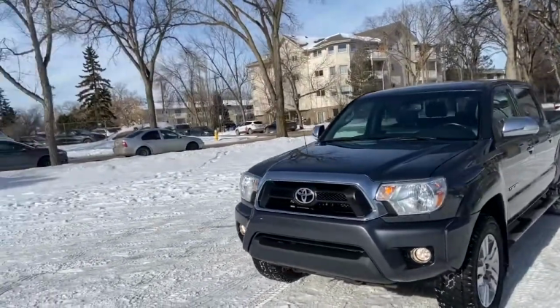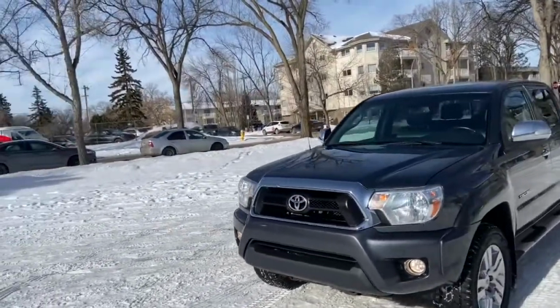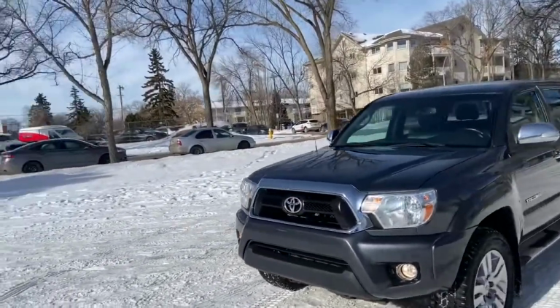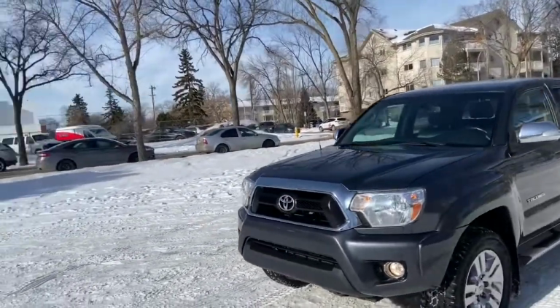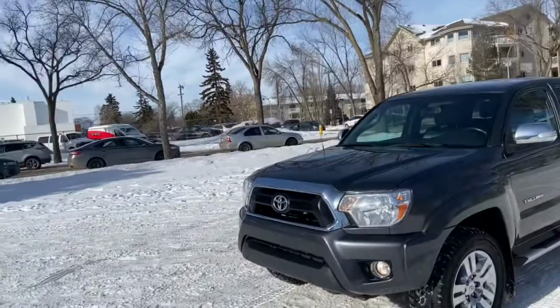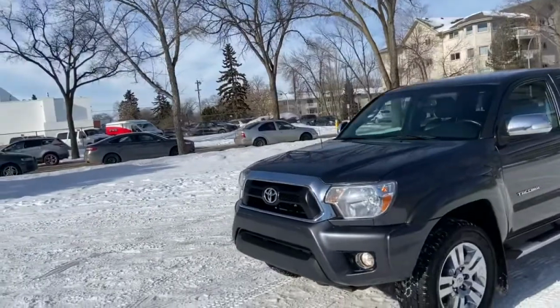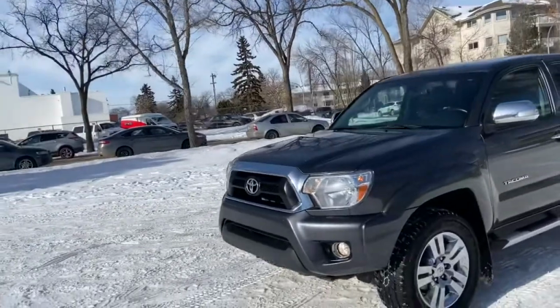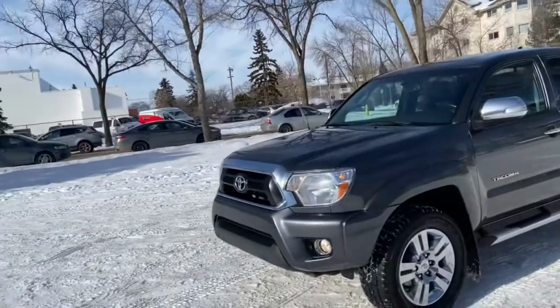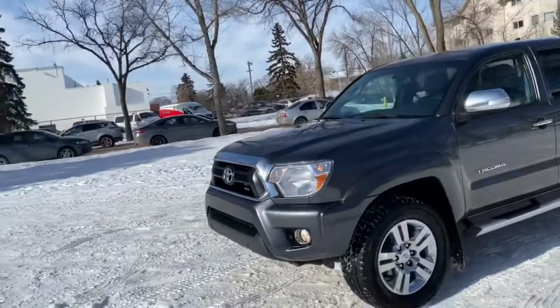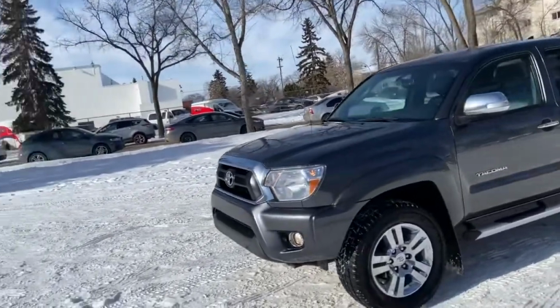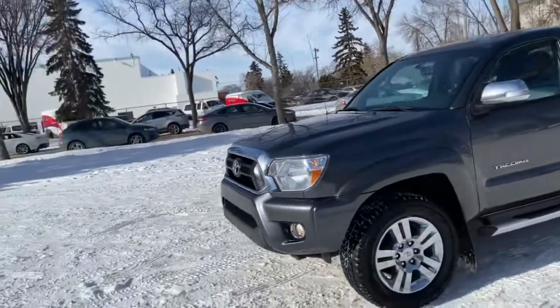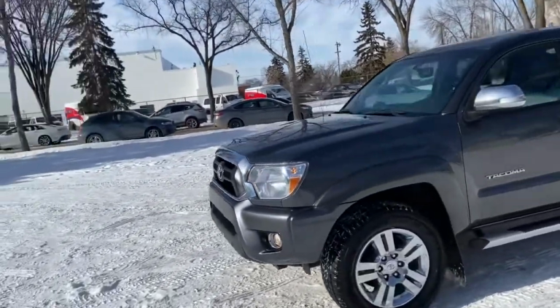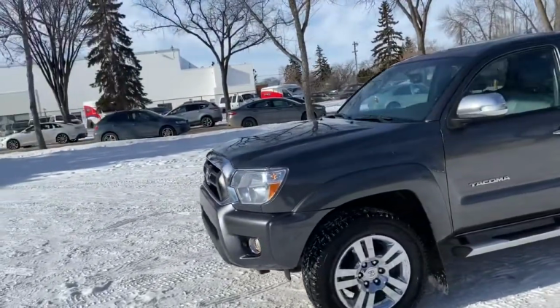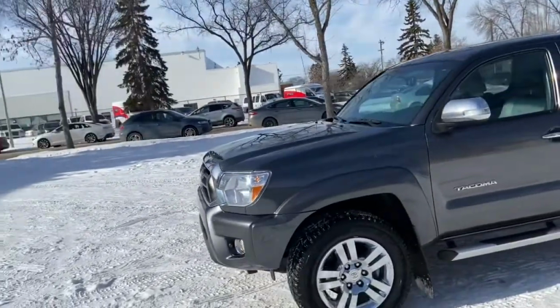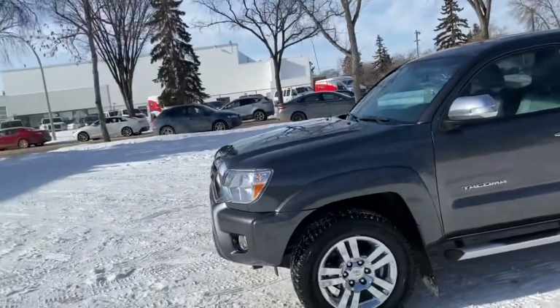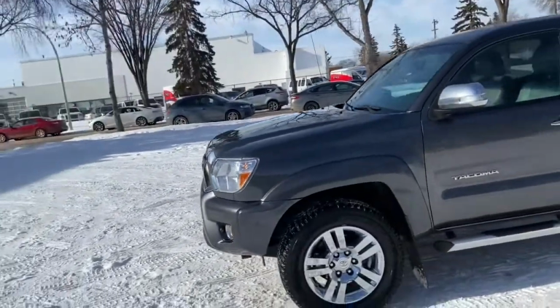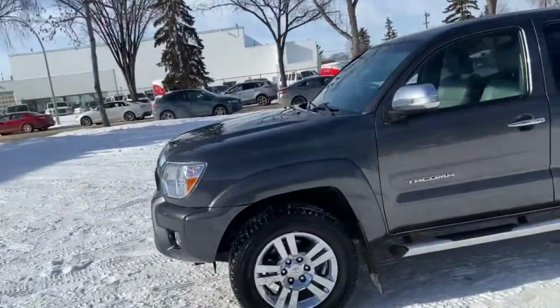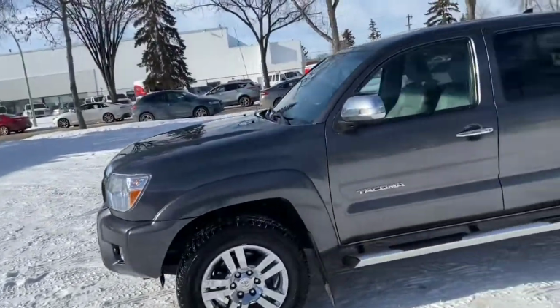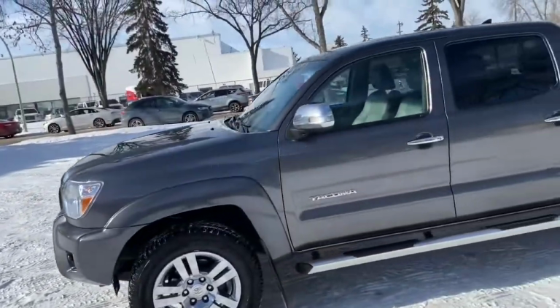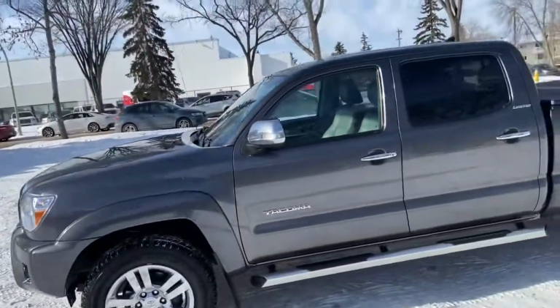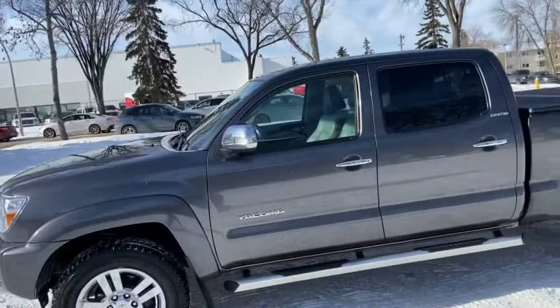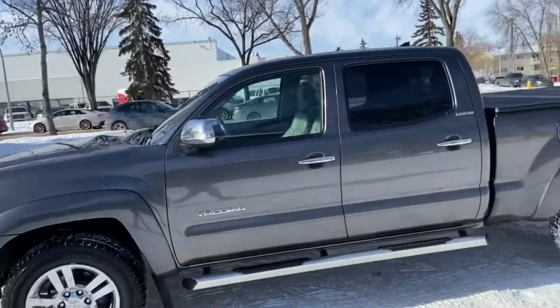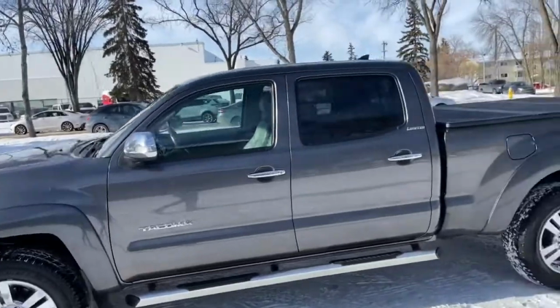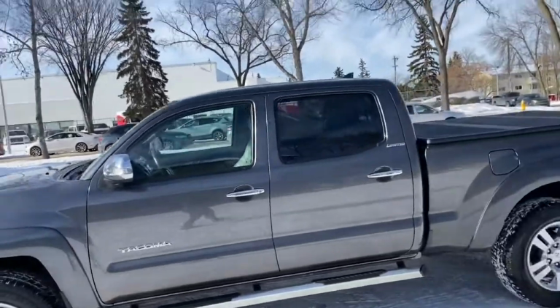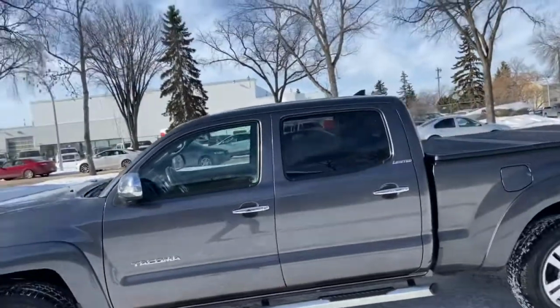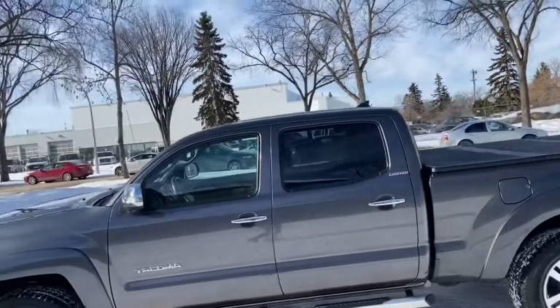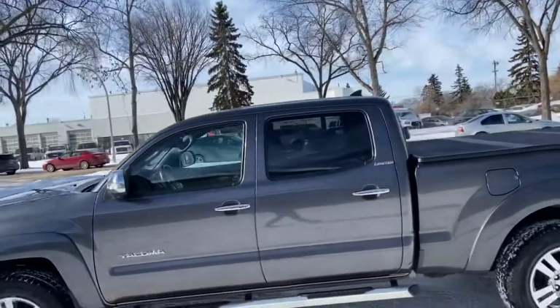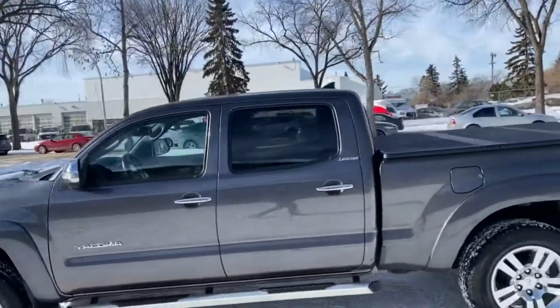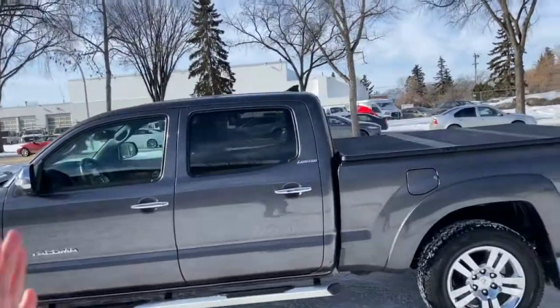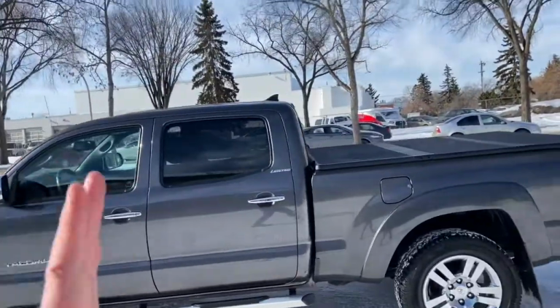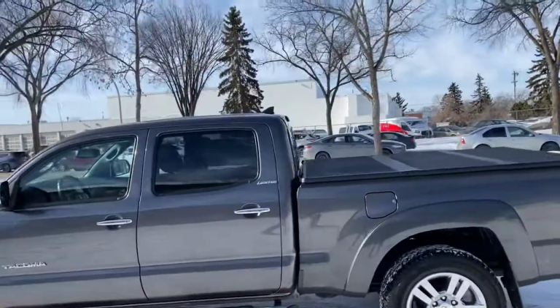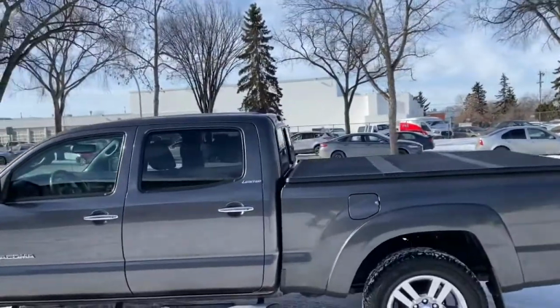On this truck you have halogen headlights with fog lamps. We do have alloy wheels with a chrome finish. You have running boards and it seats a total of five passengers, with two in the front and three in the back.